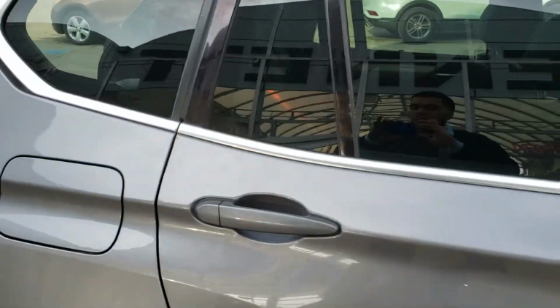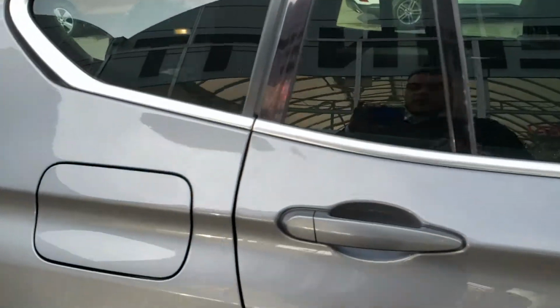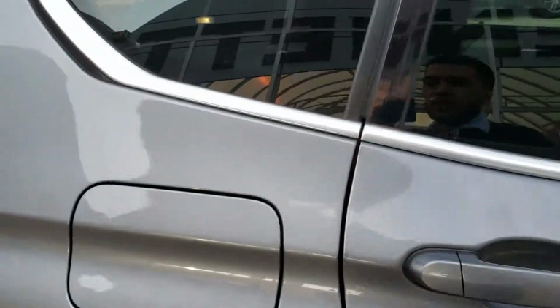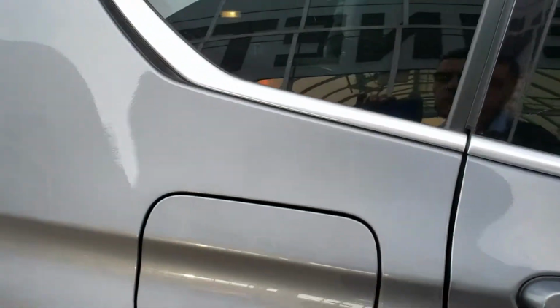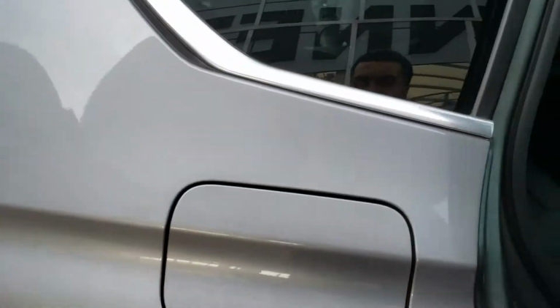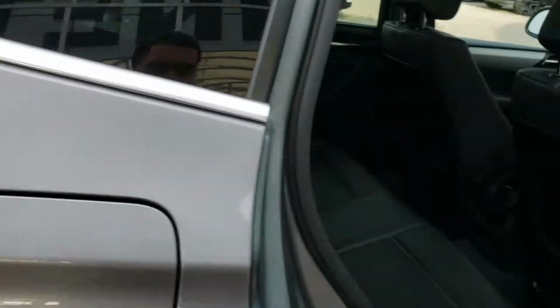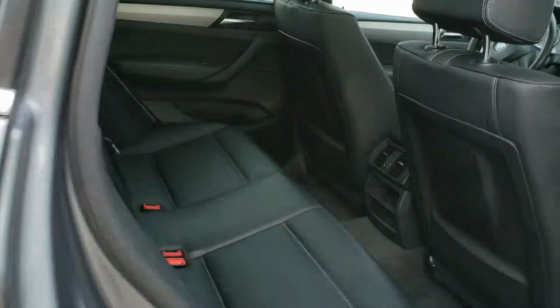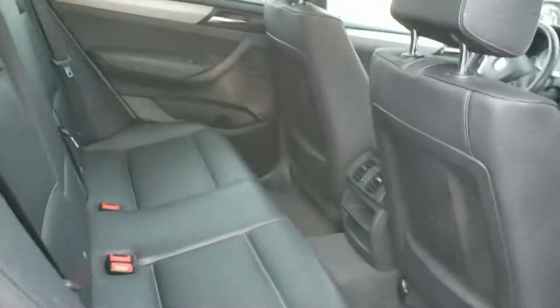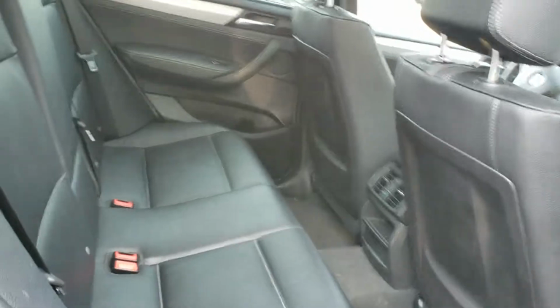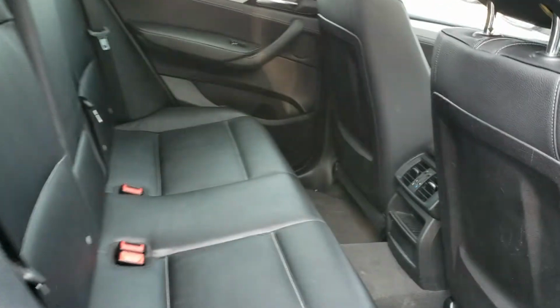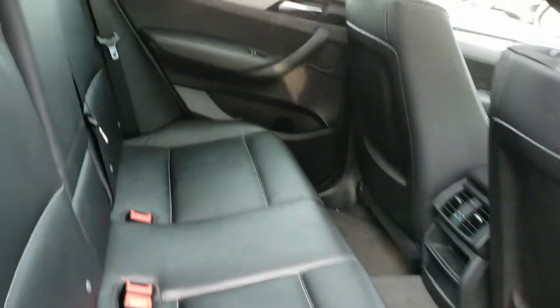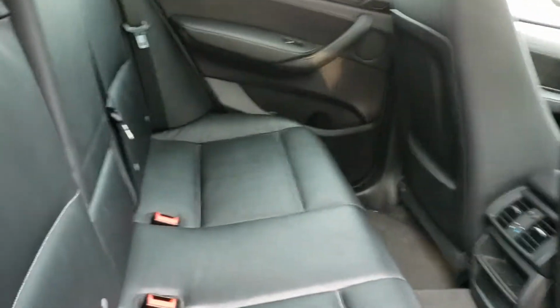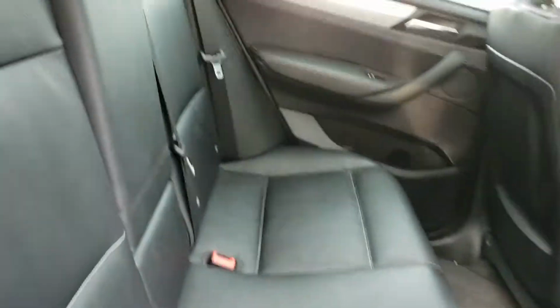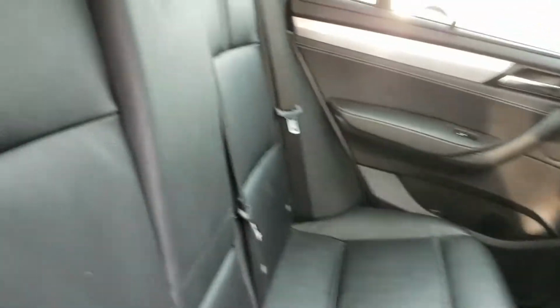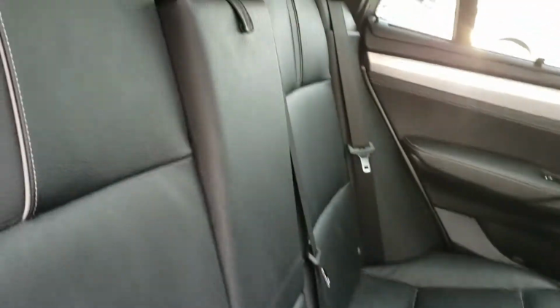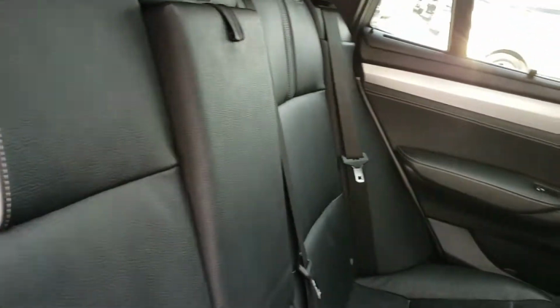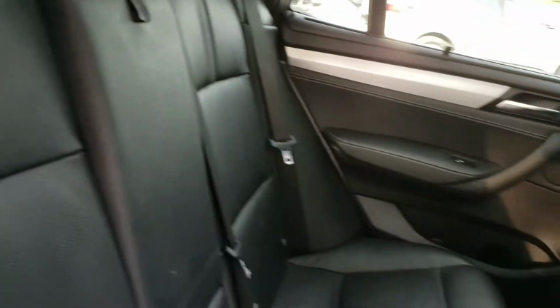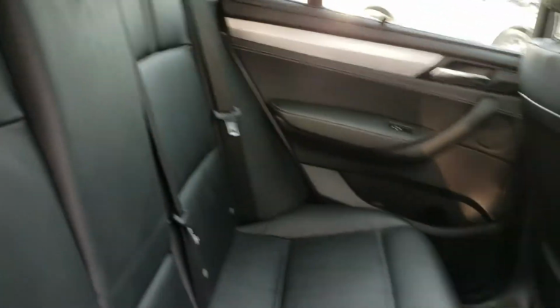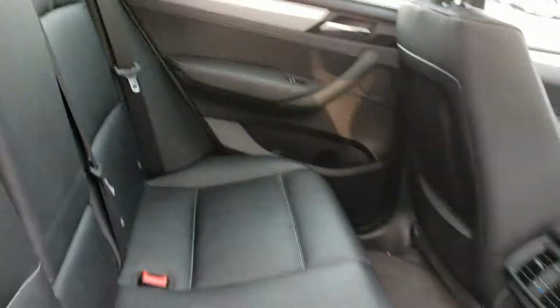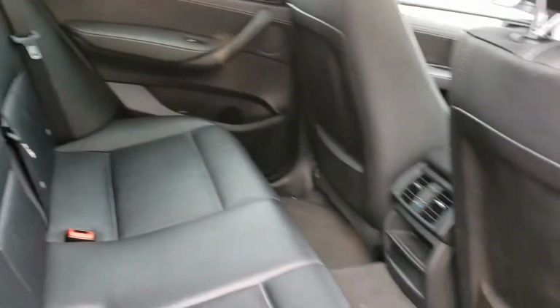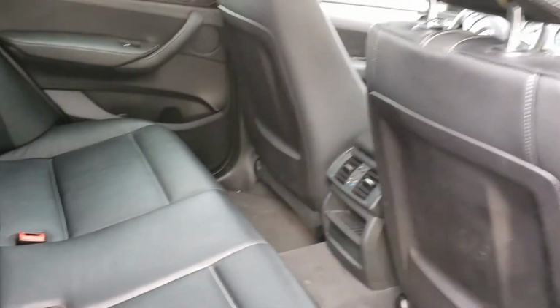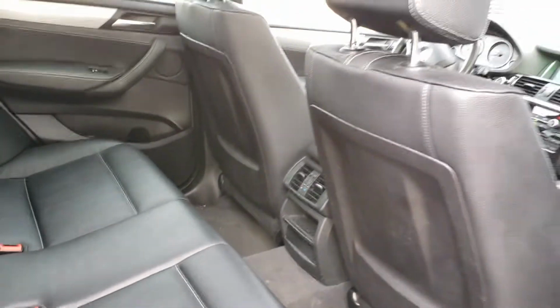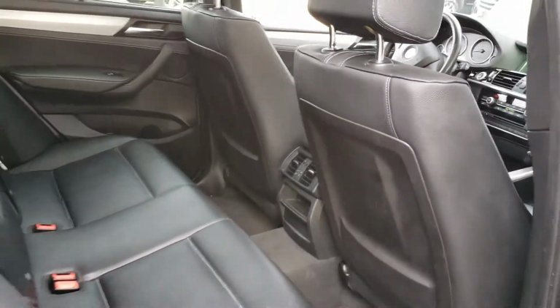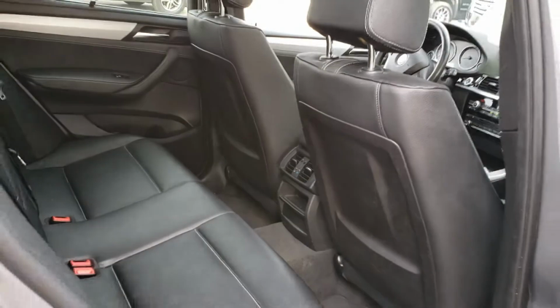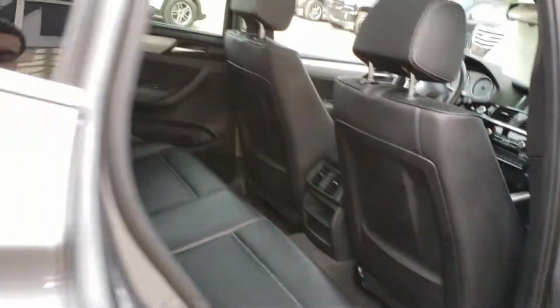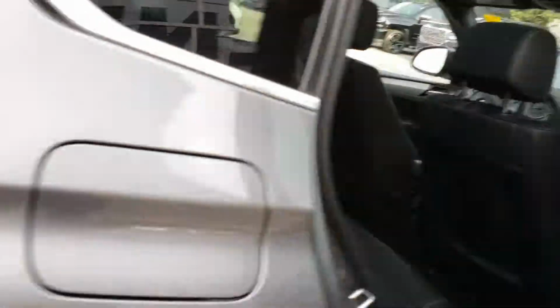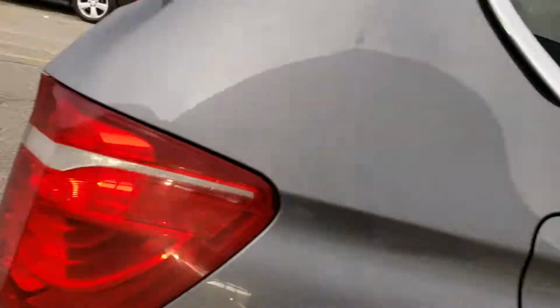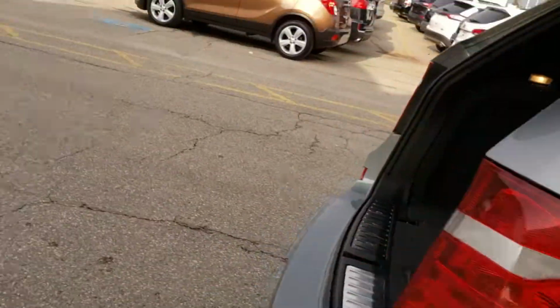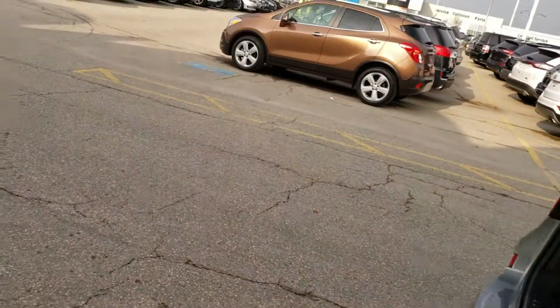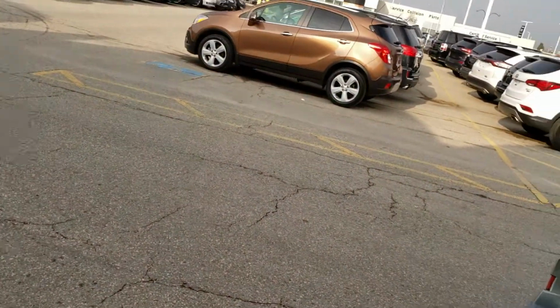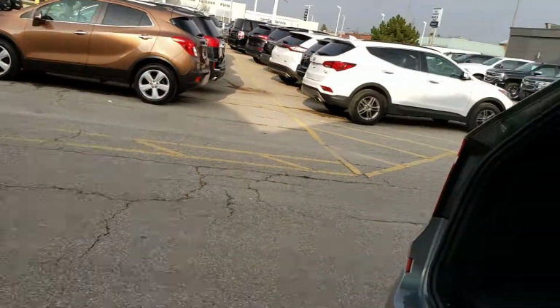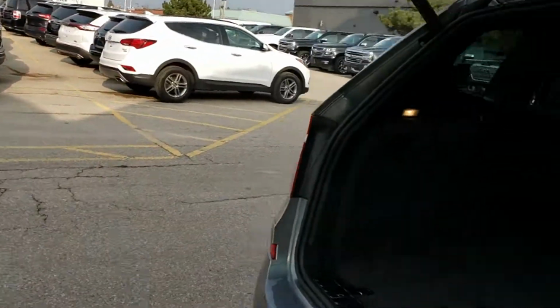Now we're gonna take a look at your passenger spacing back here. As you can clearly tell, there's lots of room in the back there for your passengers — you're gonna be sitting very nice and comfortably.